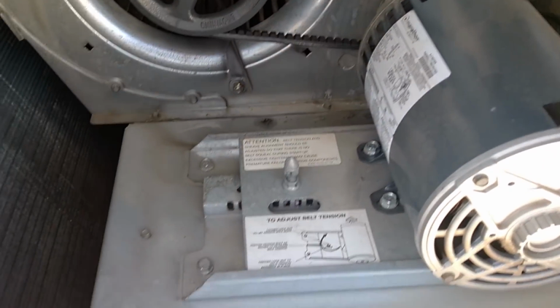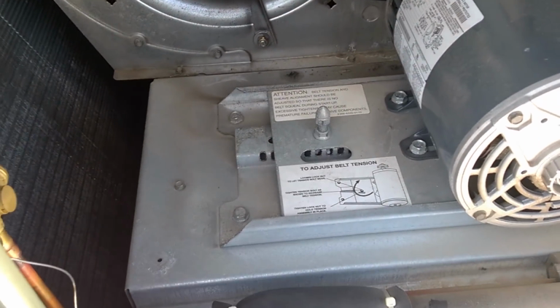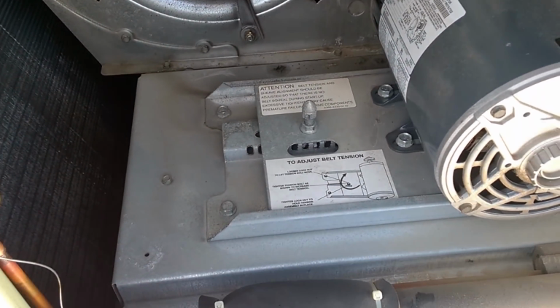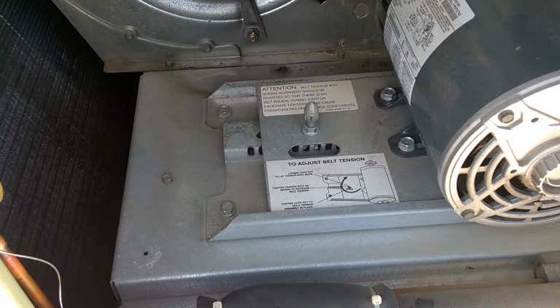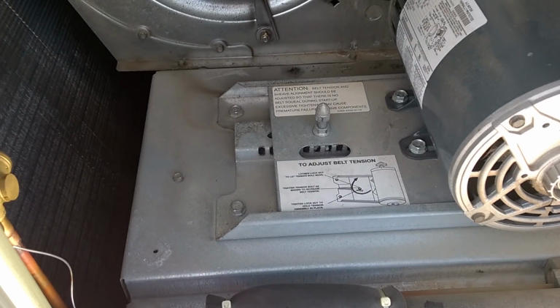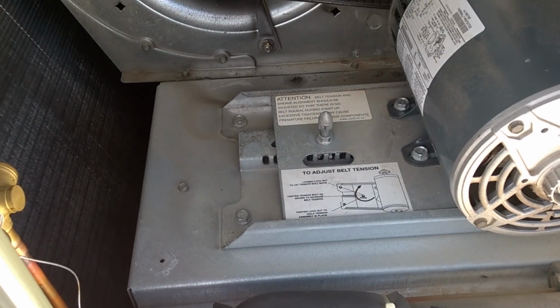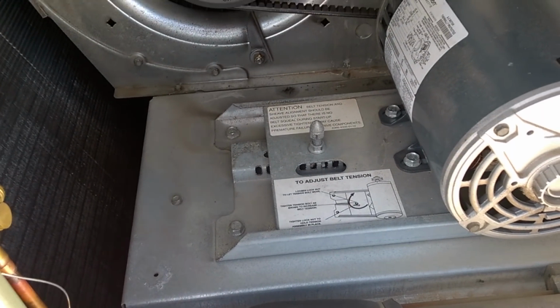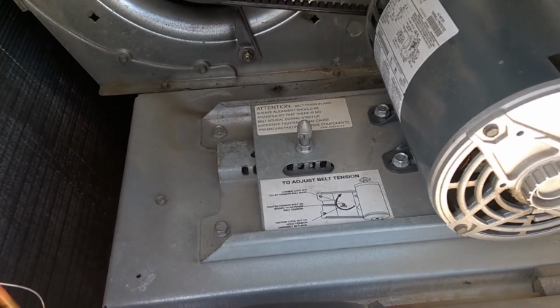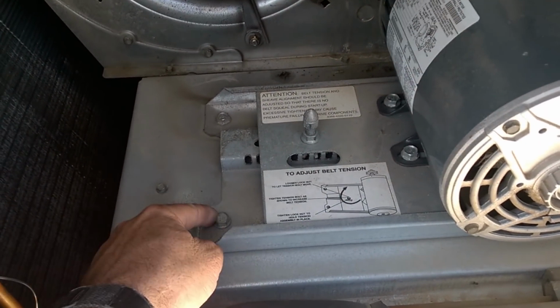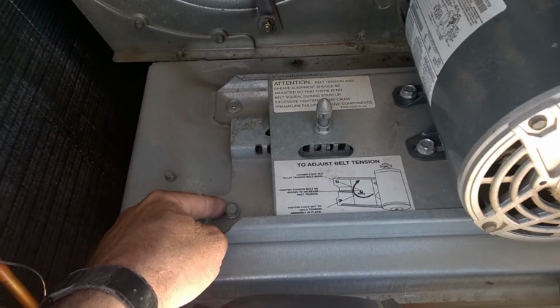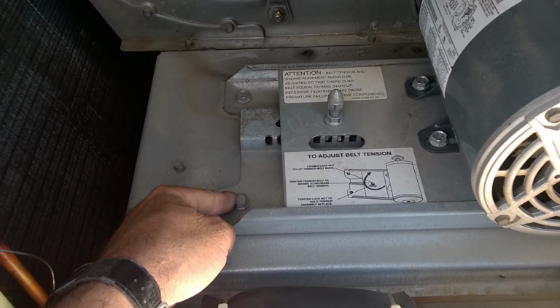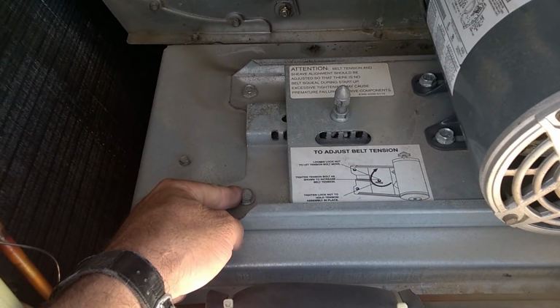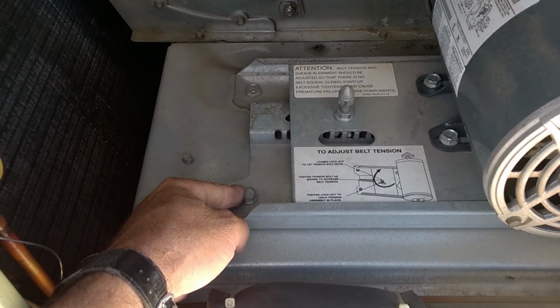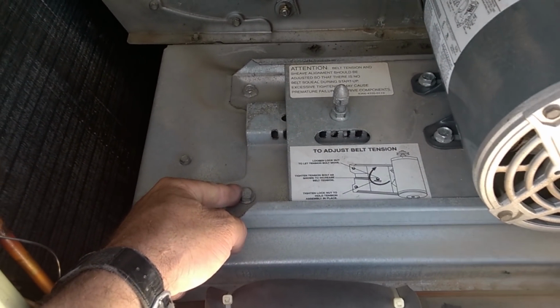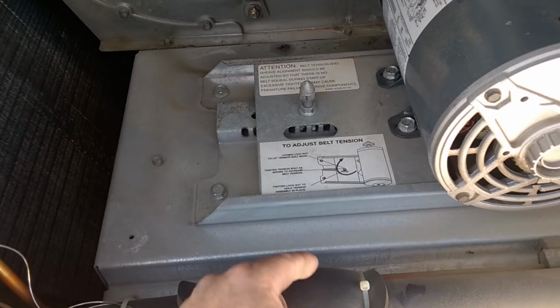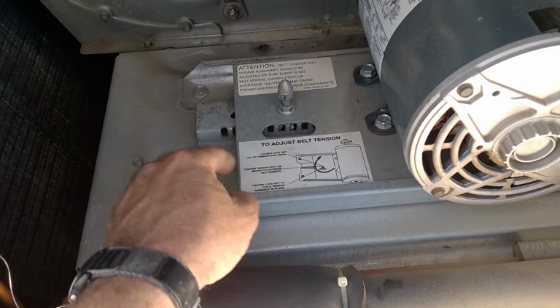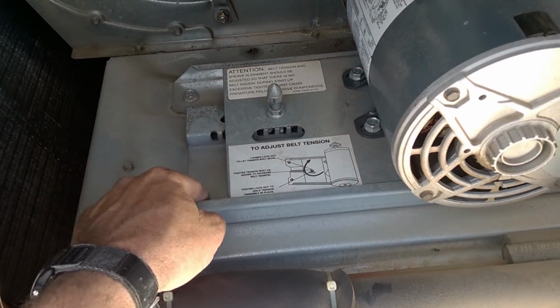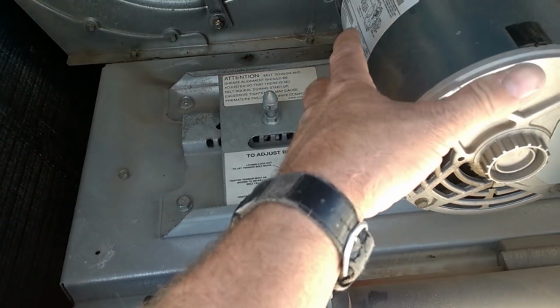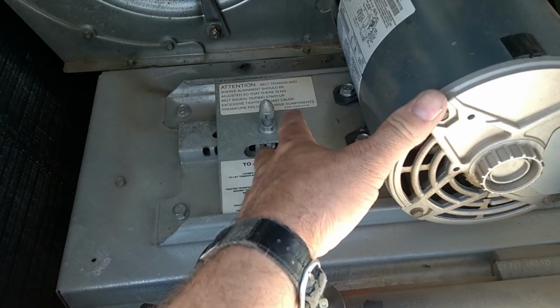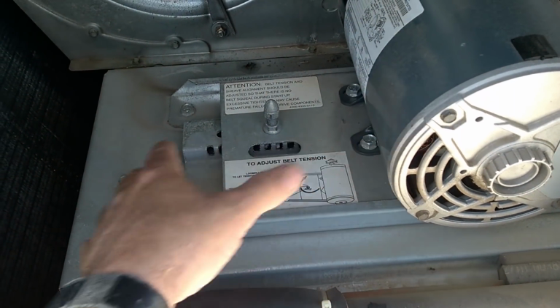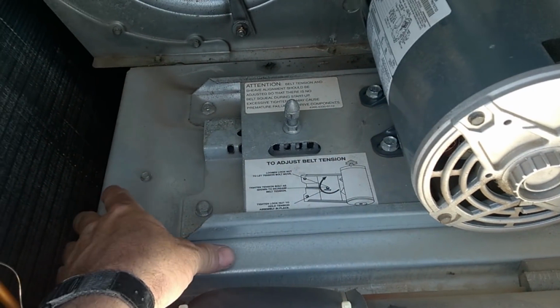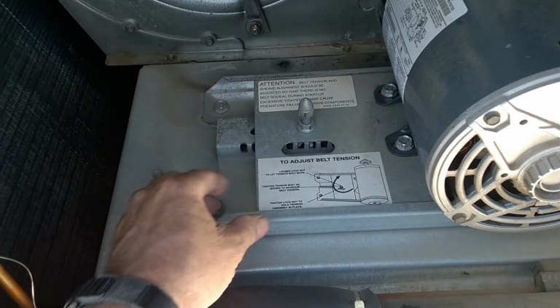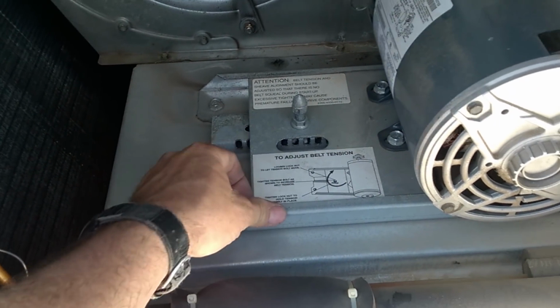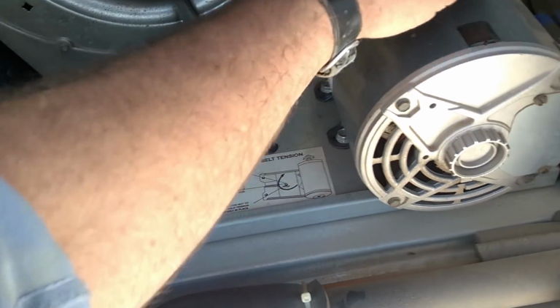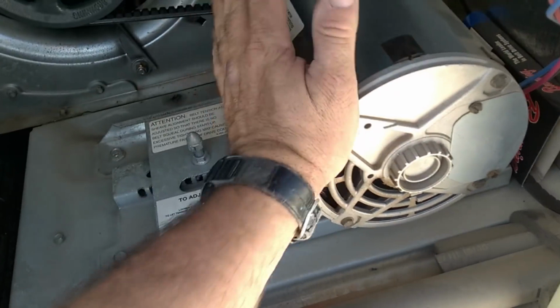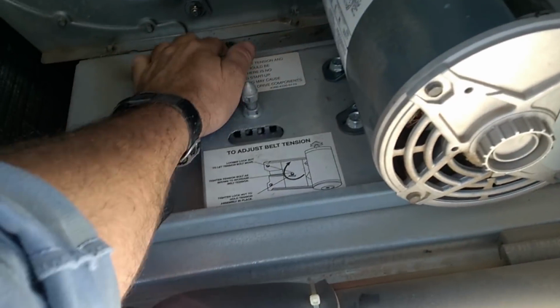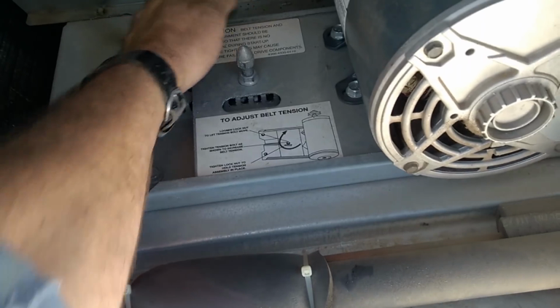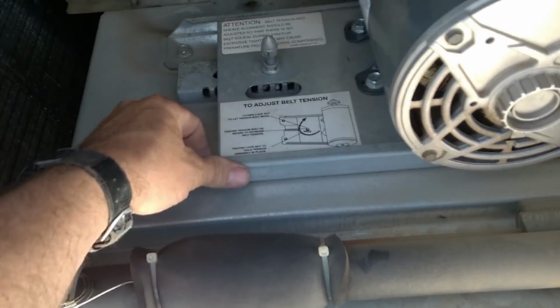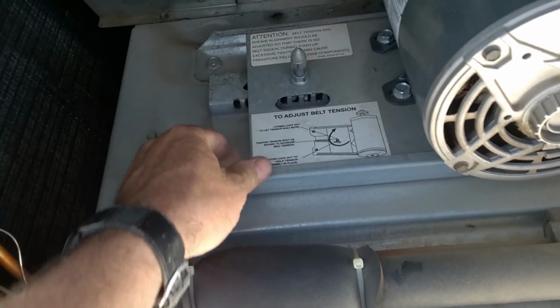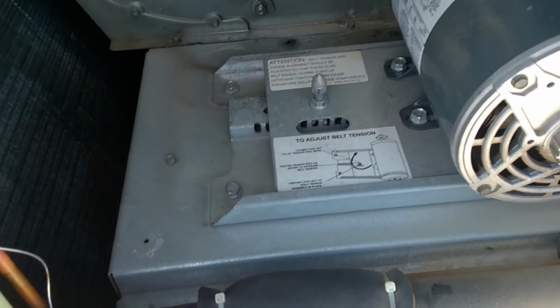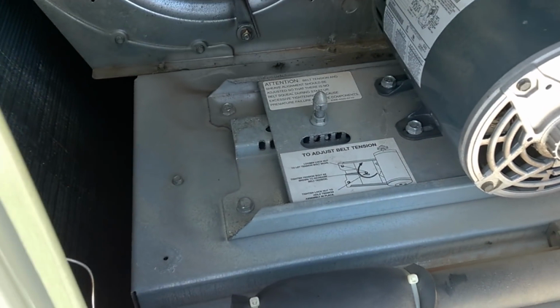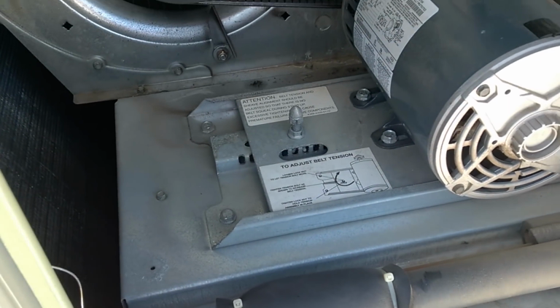Here's something for the Goodman engineers — bolts. These are bolts. This is what you use to secure your blower bracket to the unit. It's solid, it's not going anywhere. That's how it should be done.